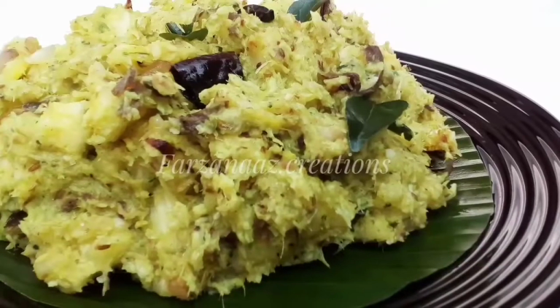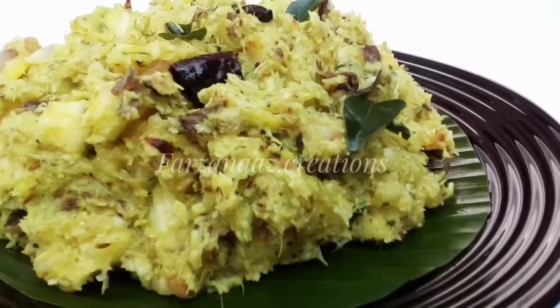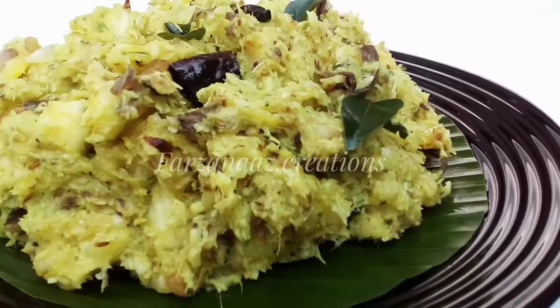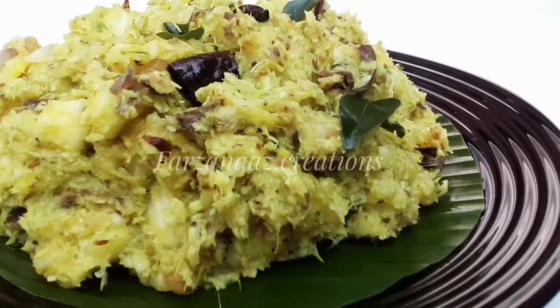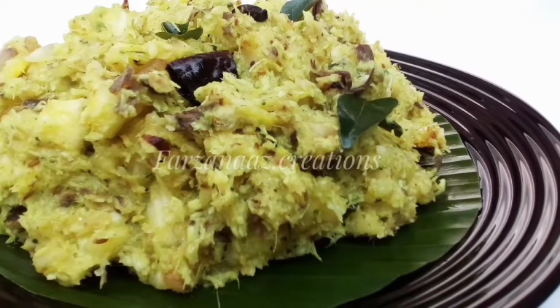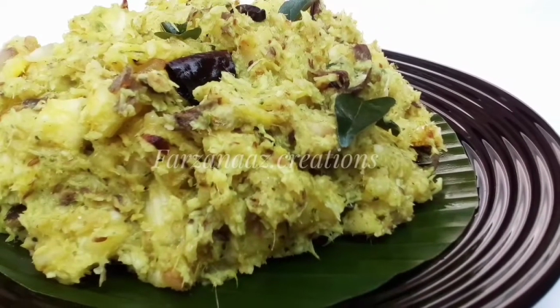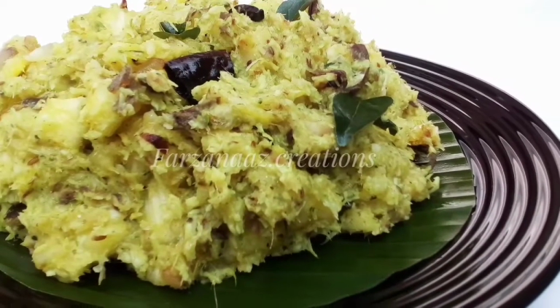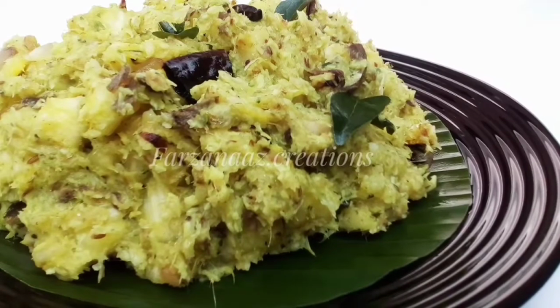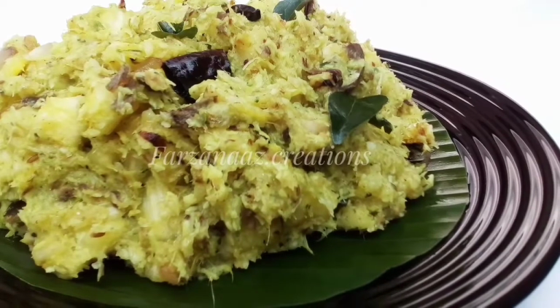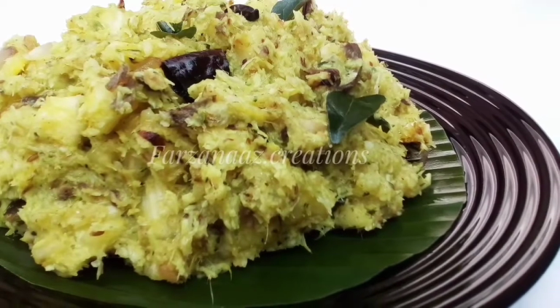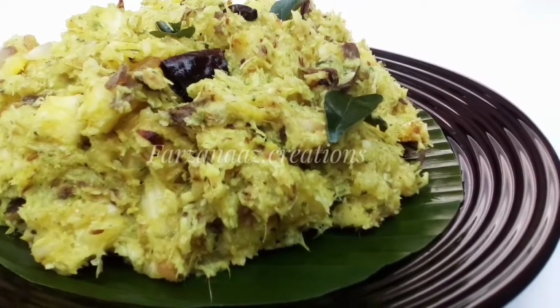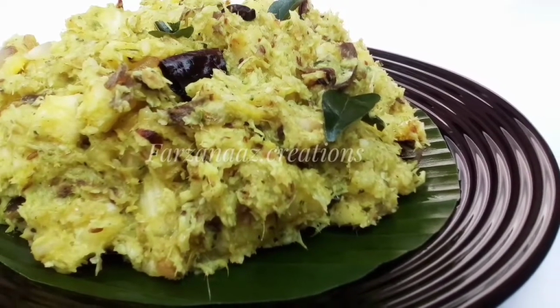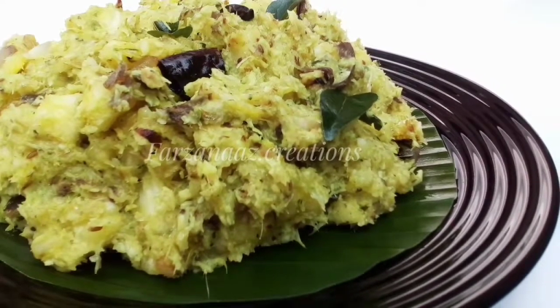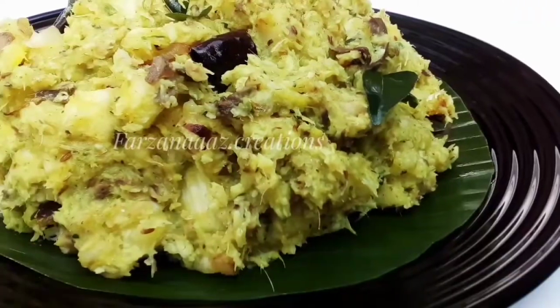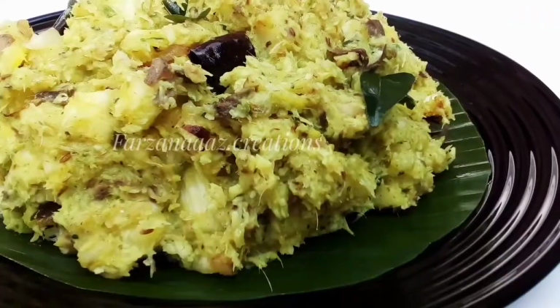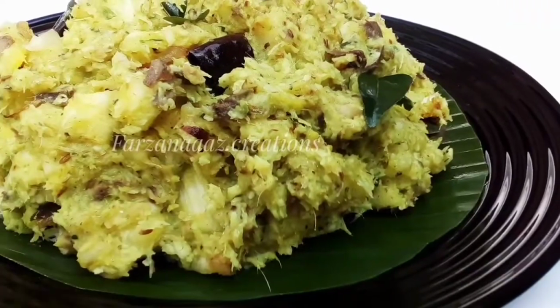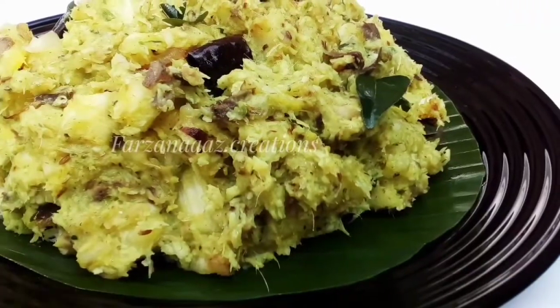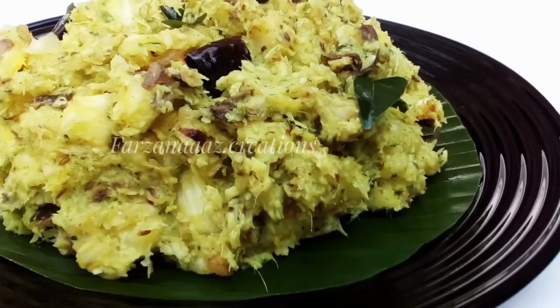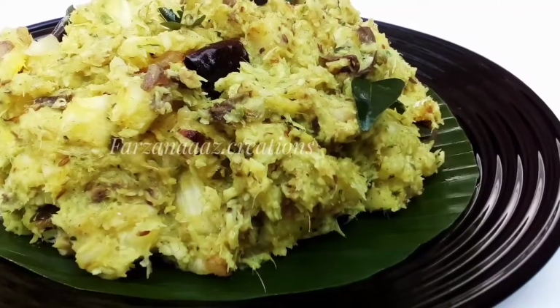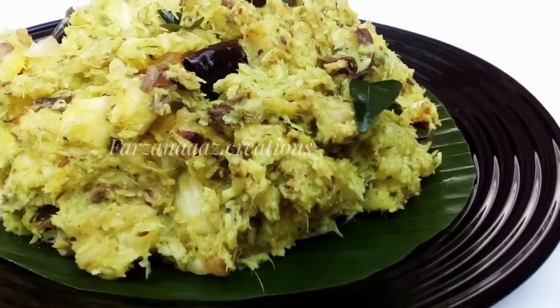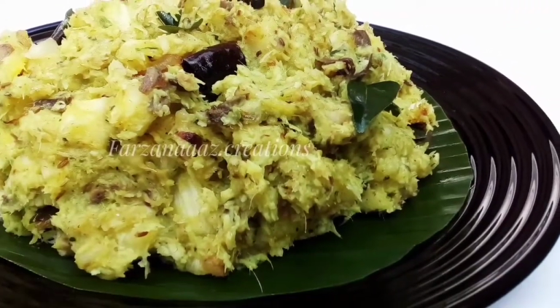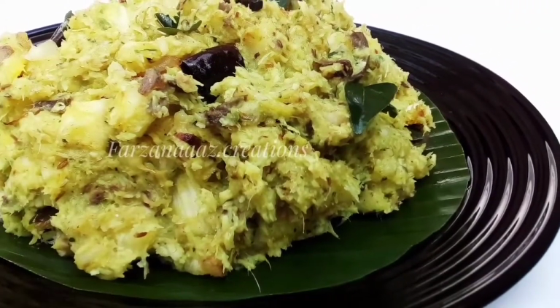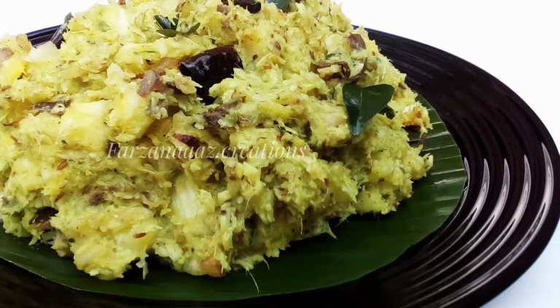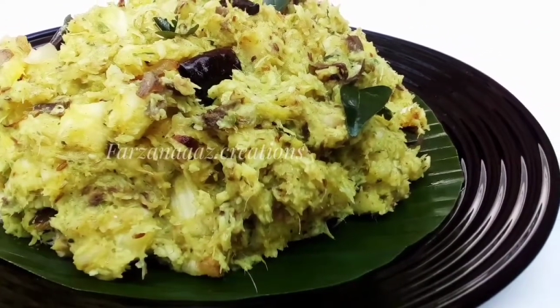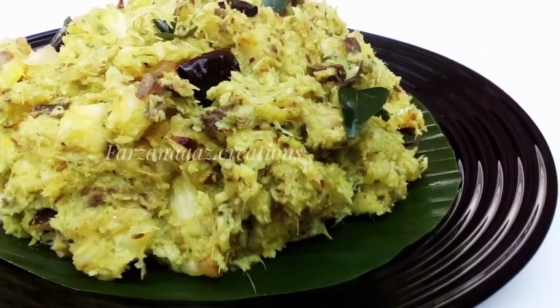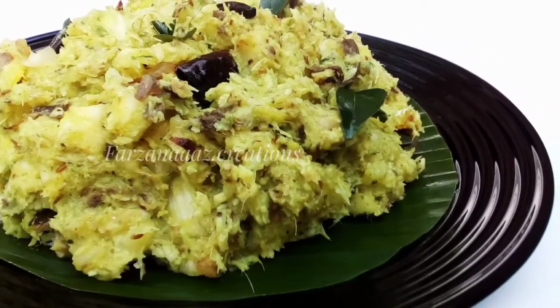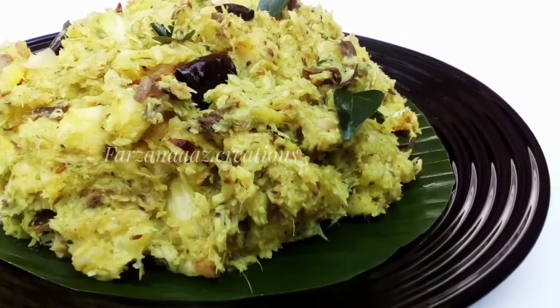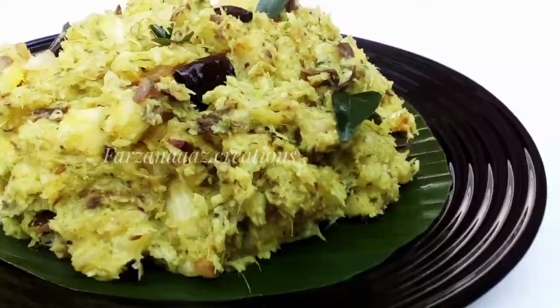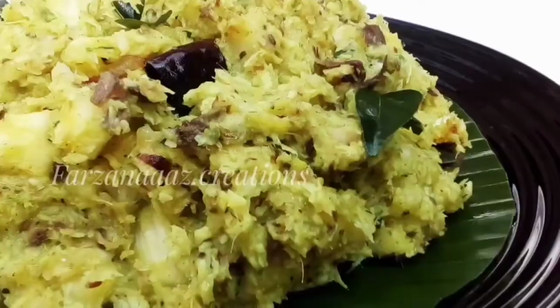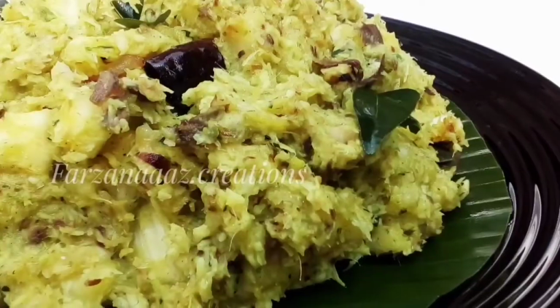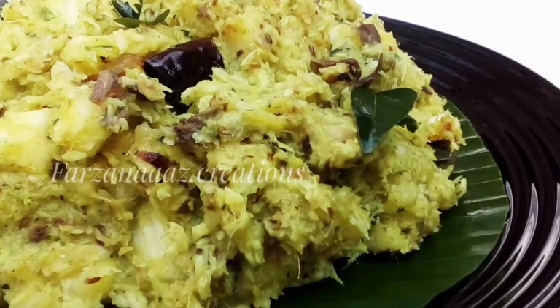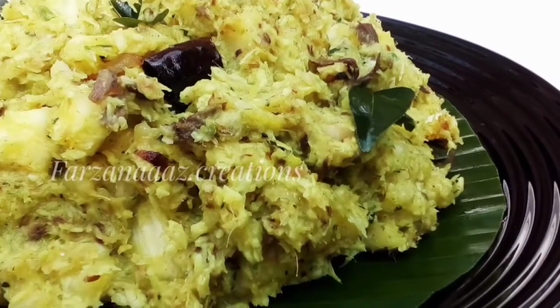Hello! Today we are going to make a cake. This is a great recipe.